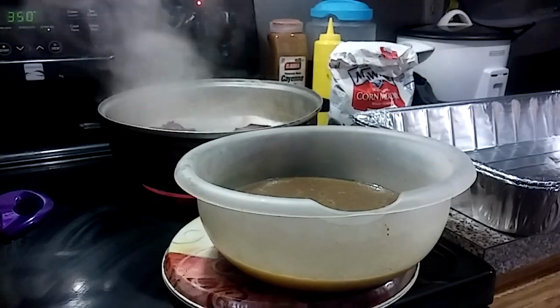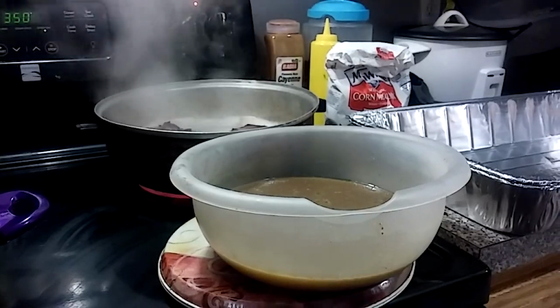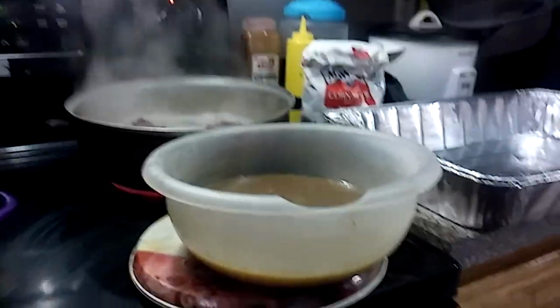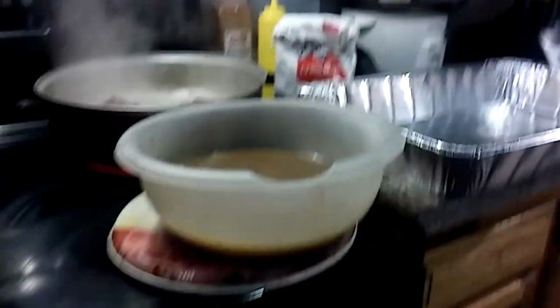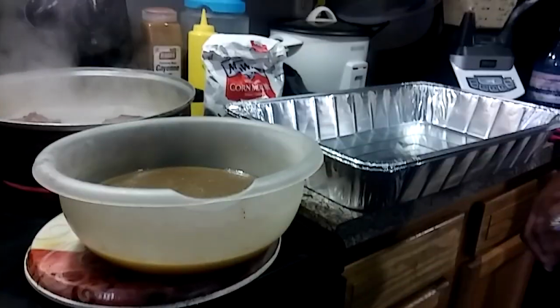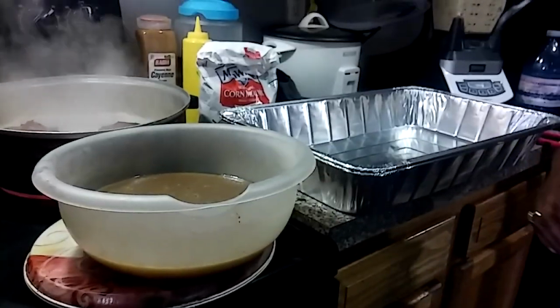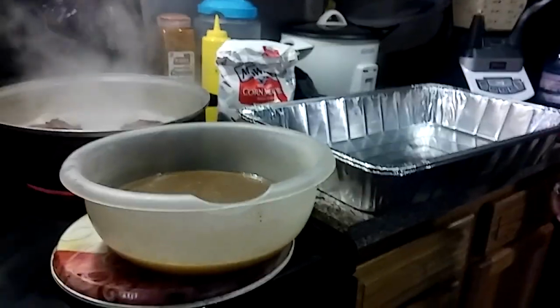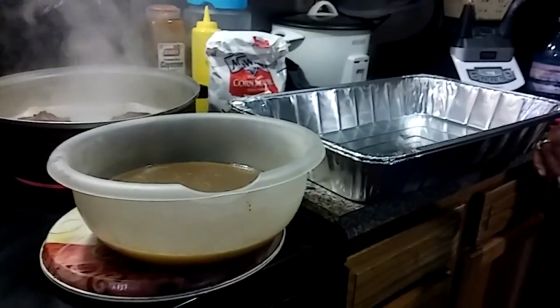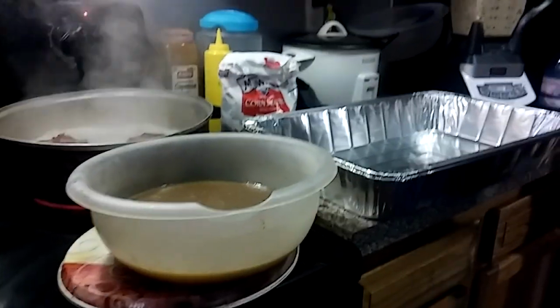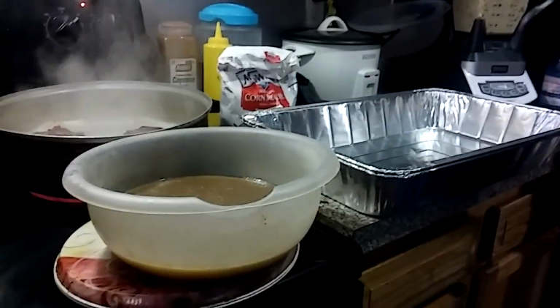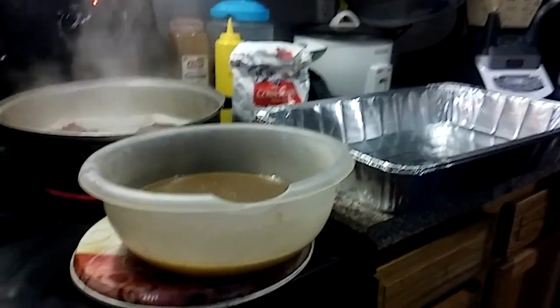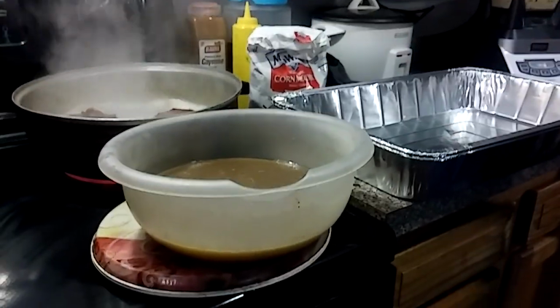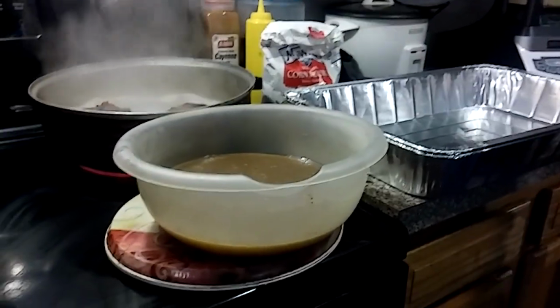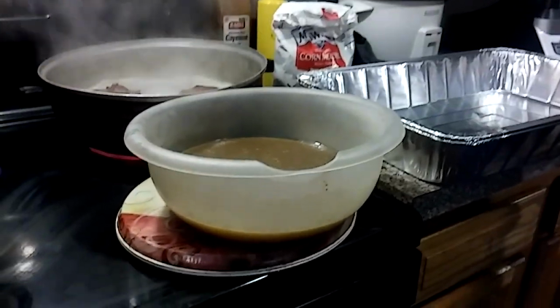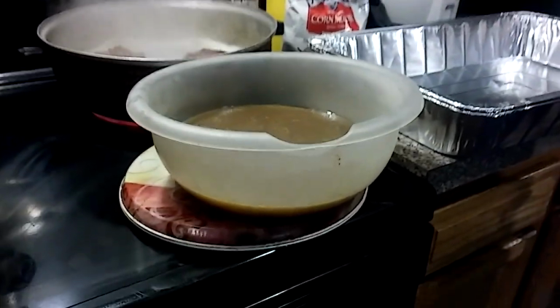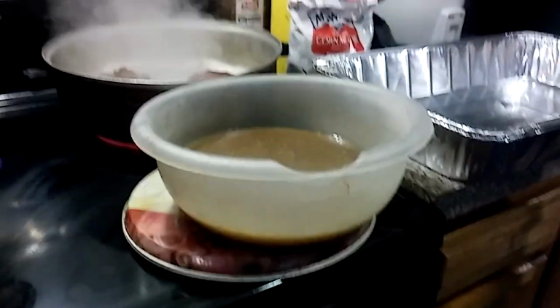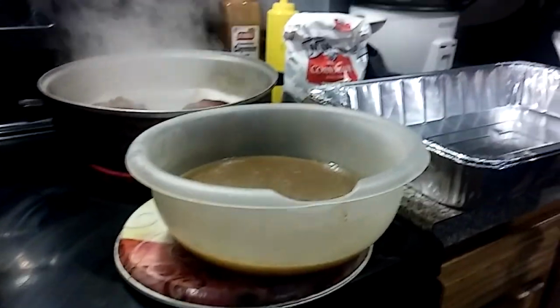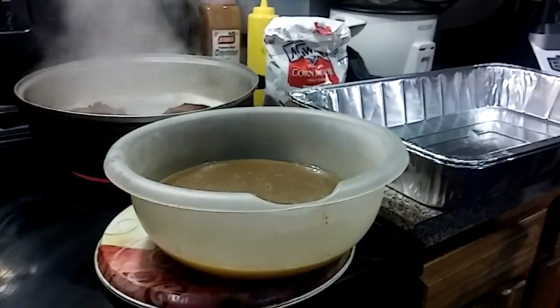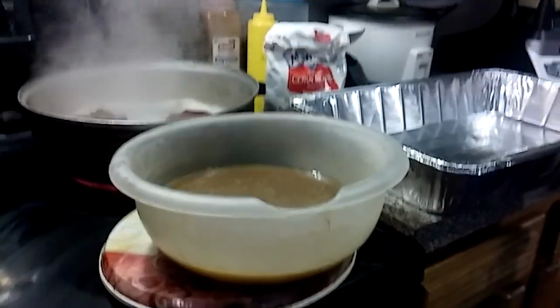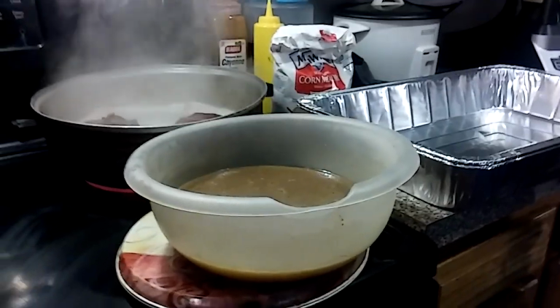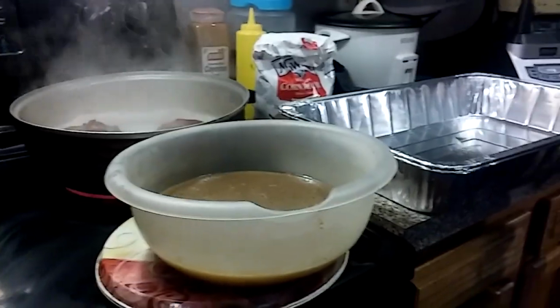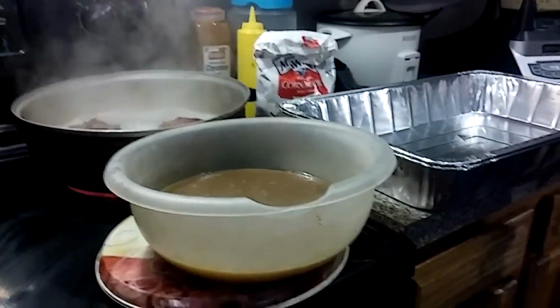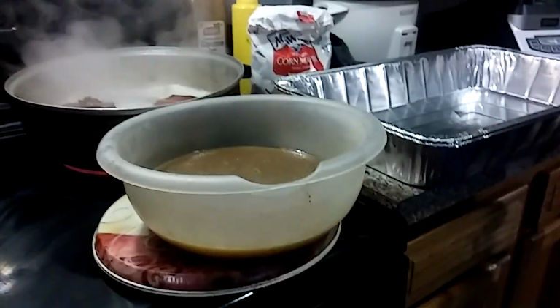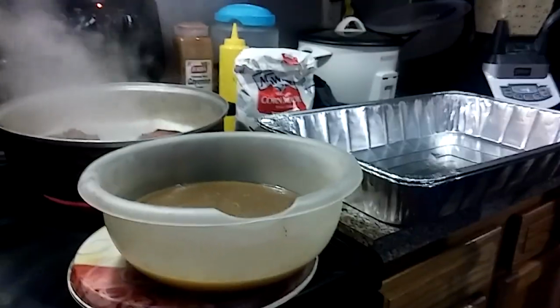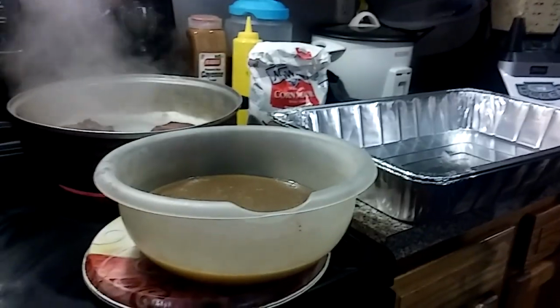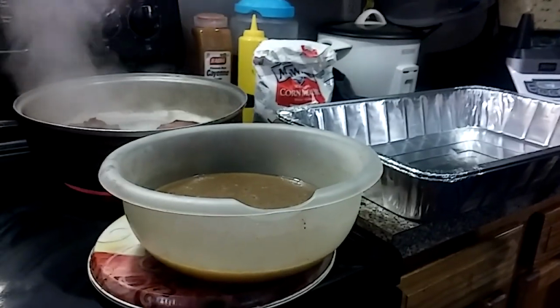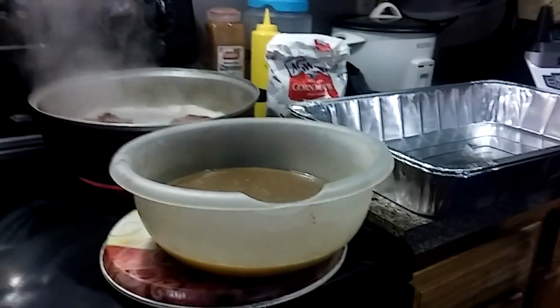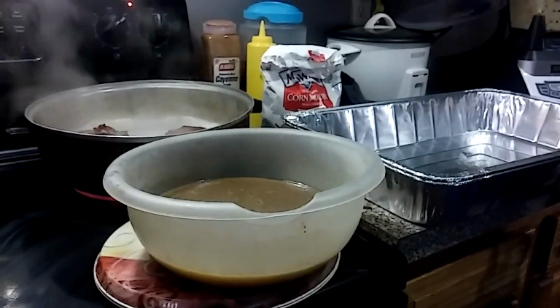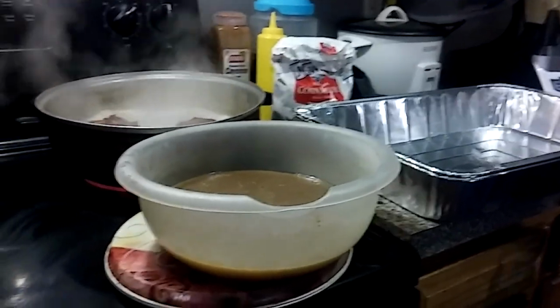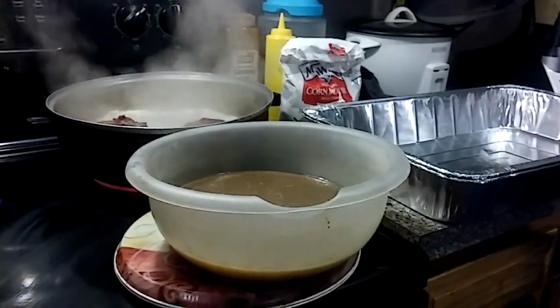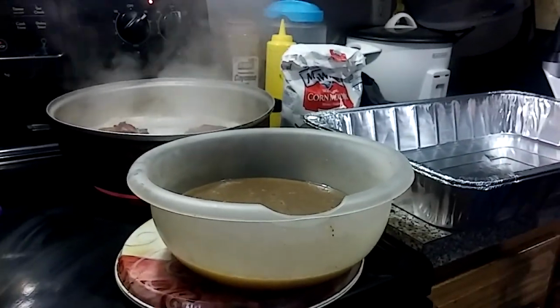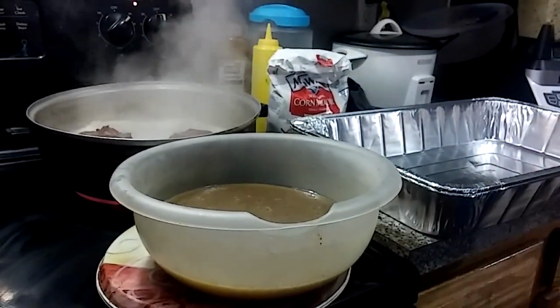Hey guys, it's your girl Risa coming to you this morning. I'm getting ready to put my dressing together and I got my baby Jalen helping me. So I'm going to show you what I use.